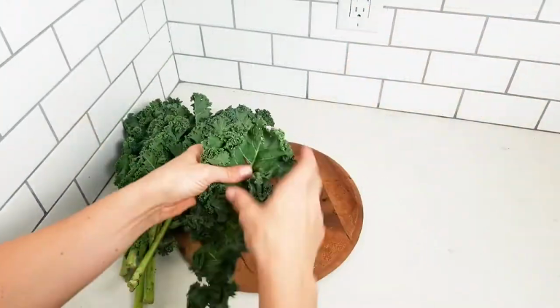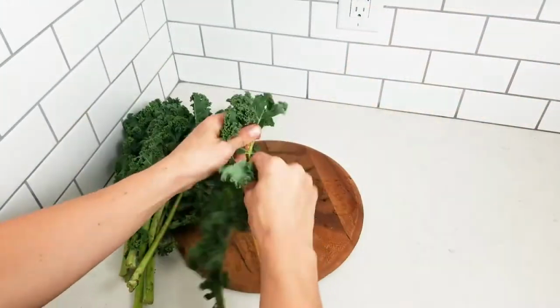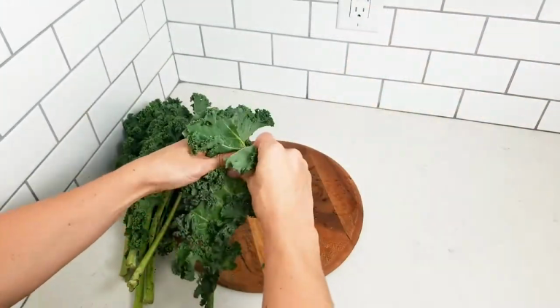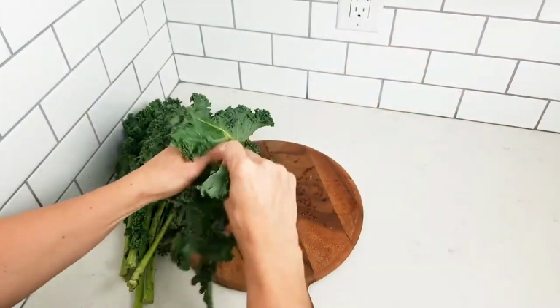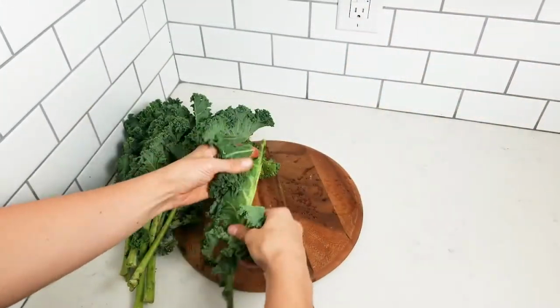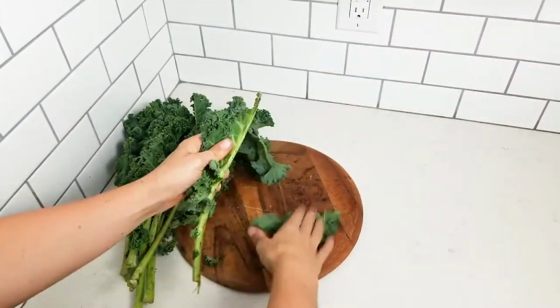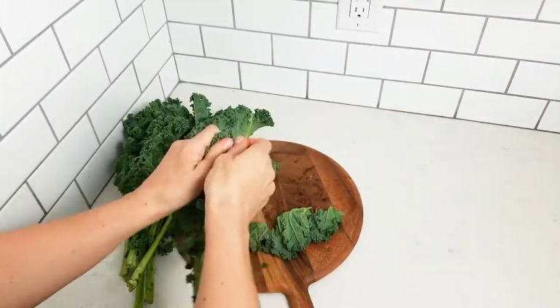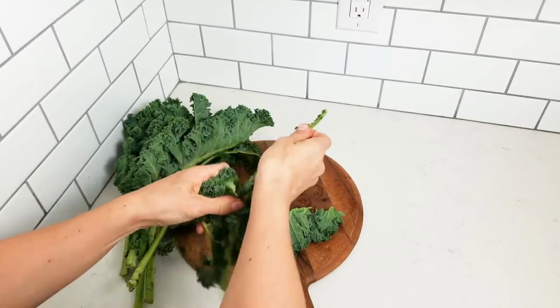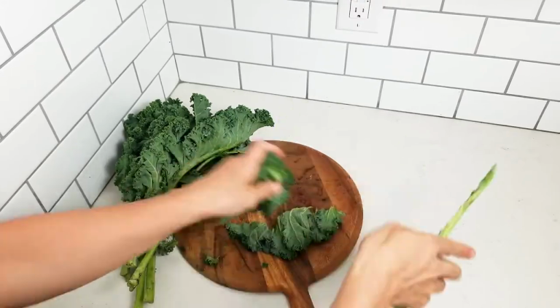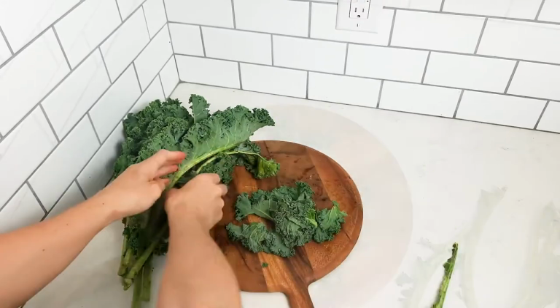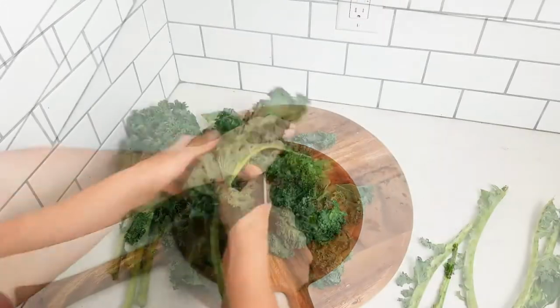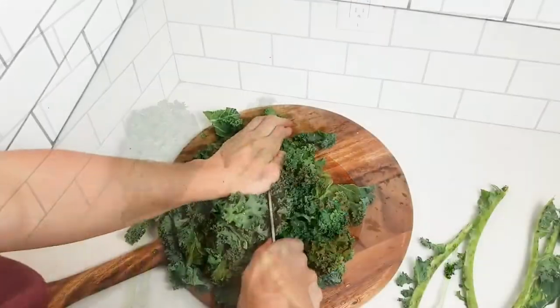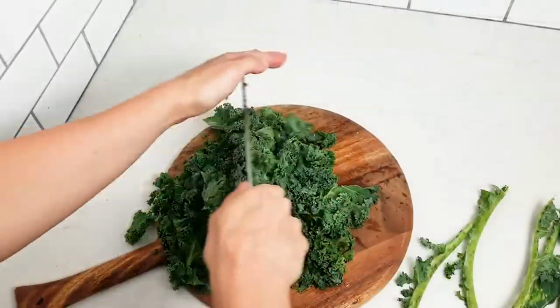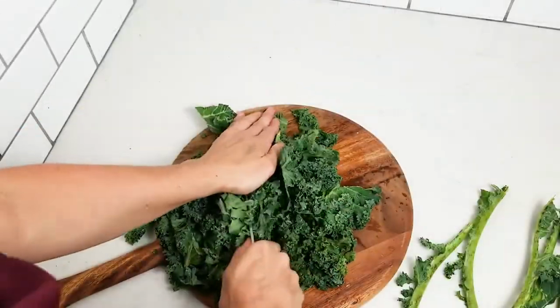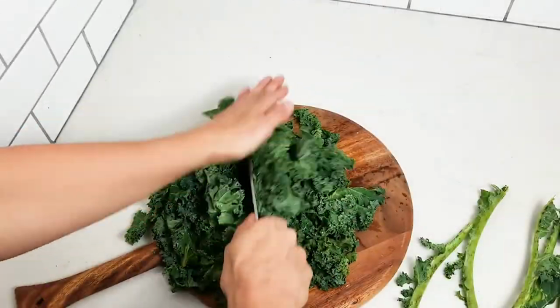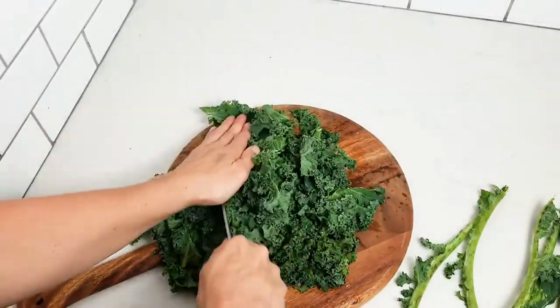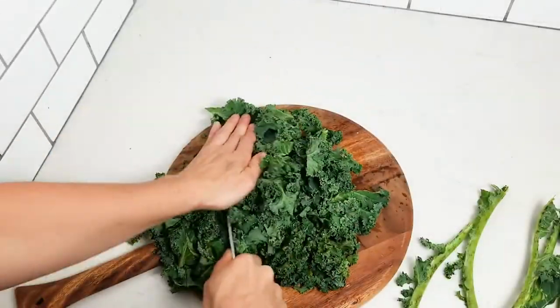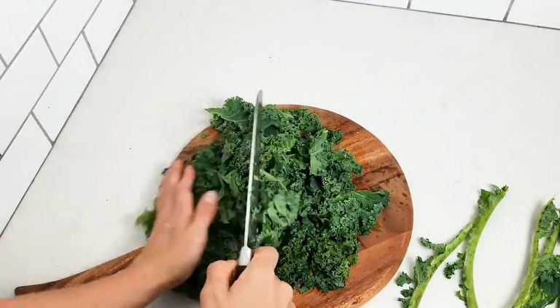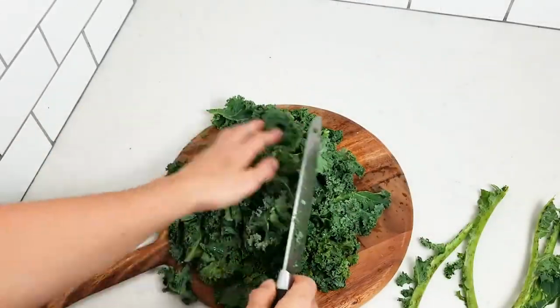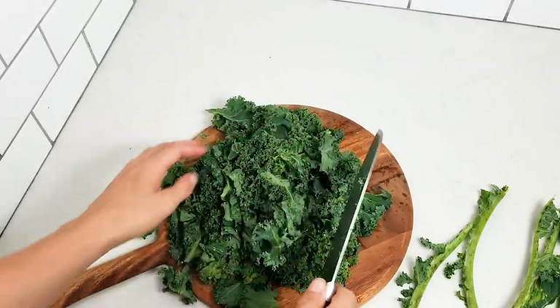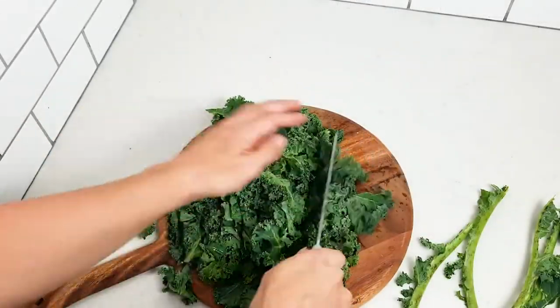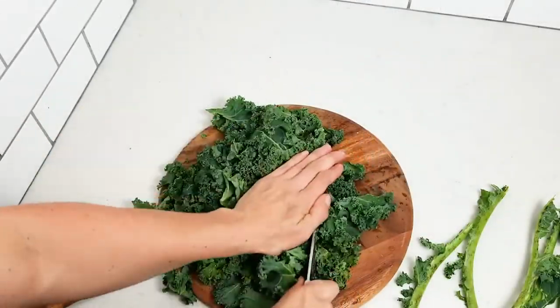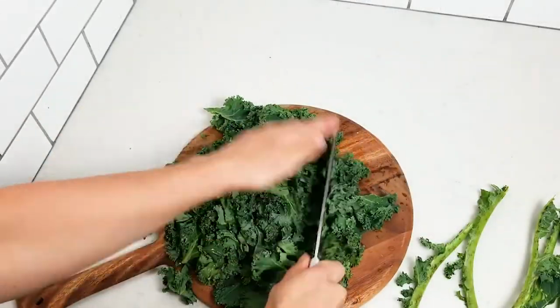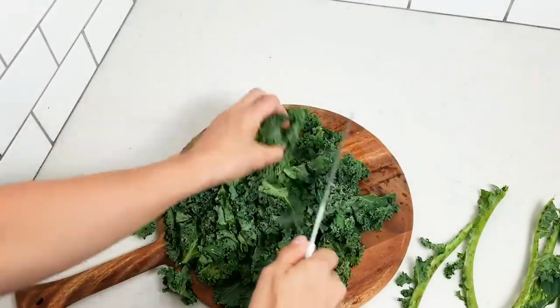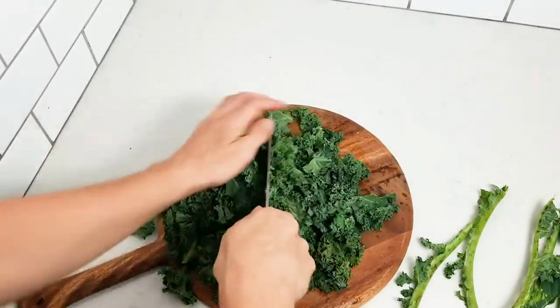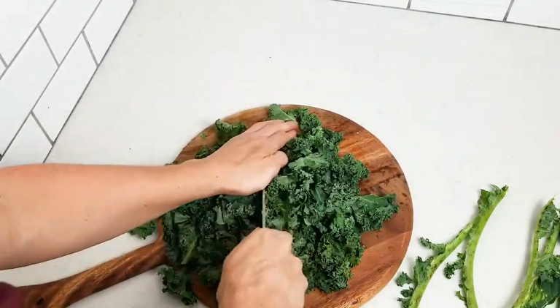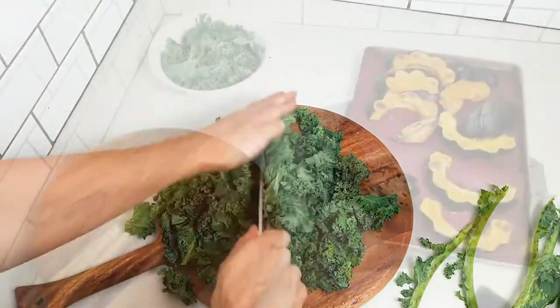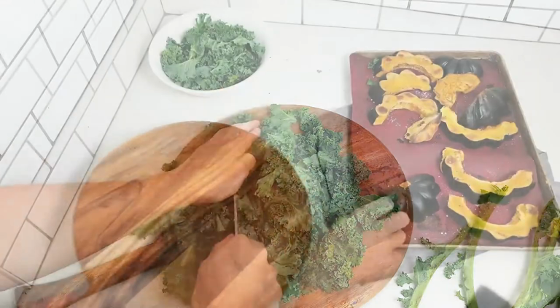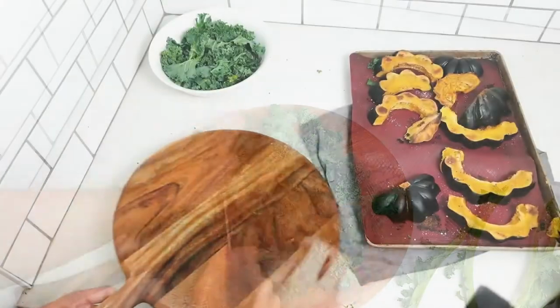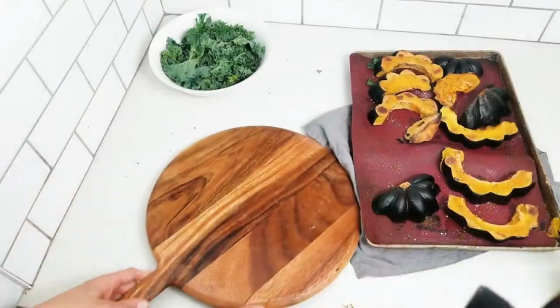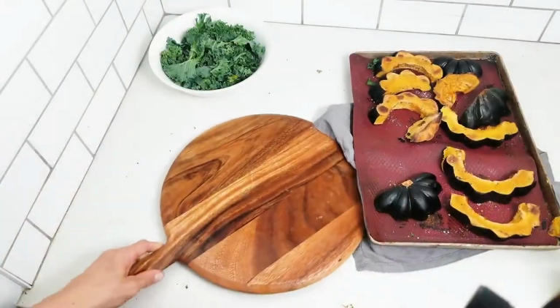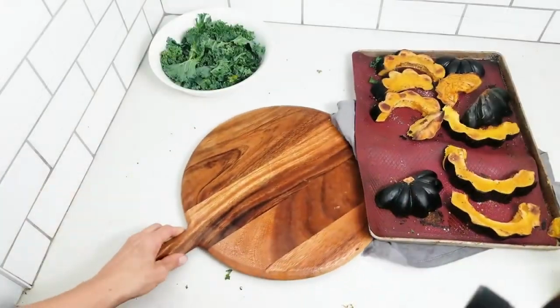Next is the kale. You want to tear the leaves away from the stems and give it a really good chop so you've got small bite-sized pieces. That's all we need to do for that.